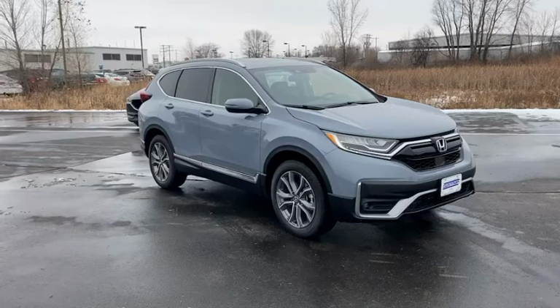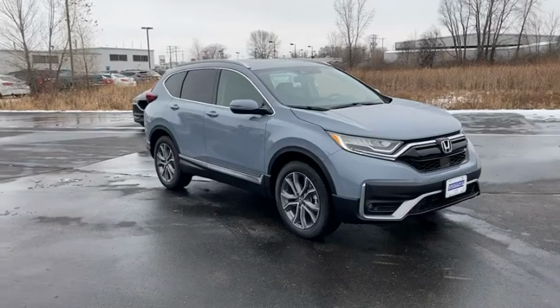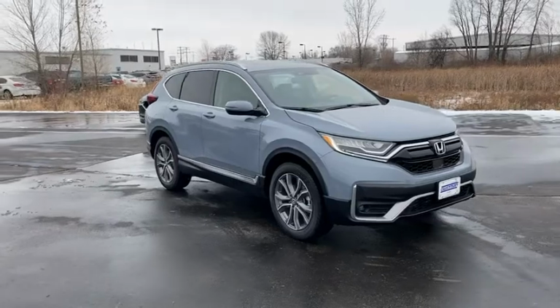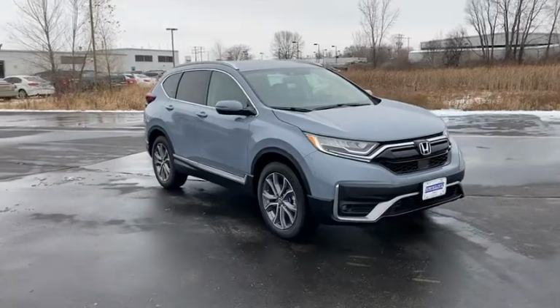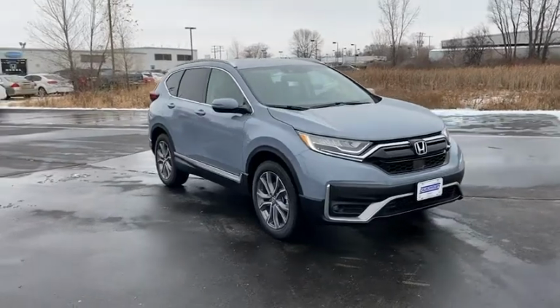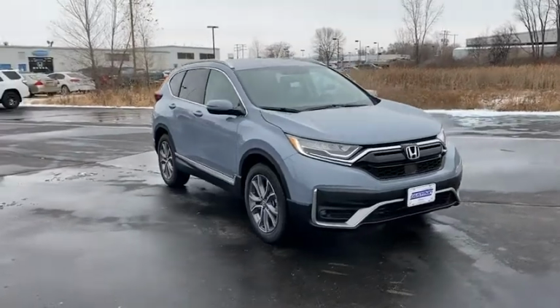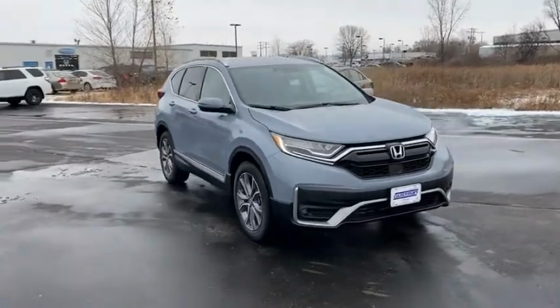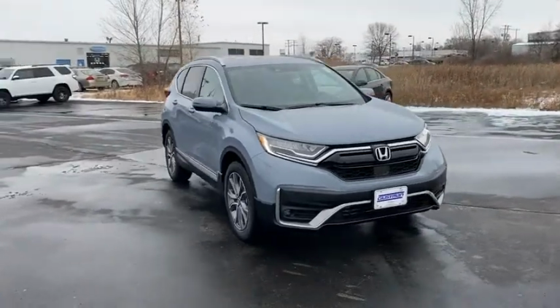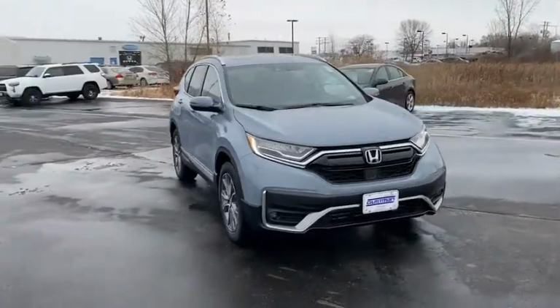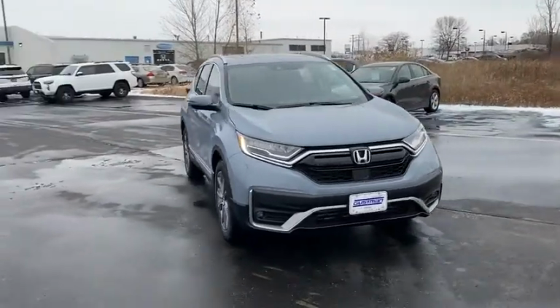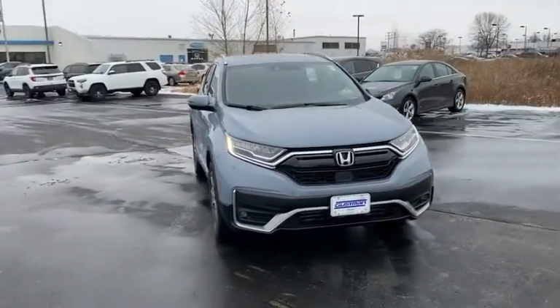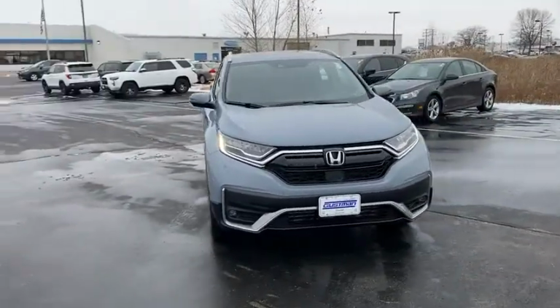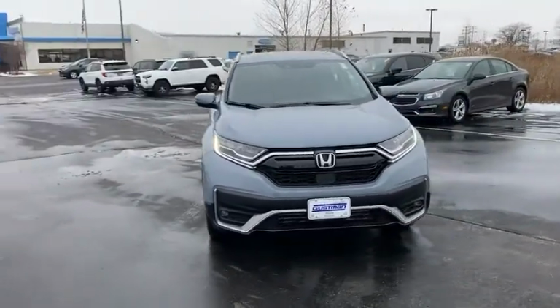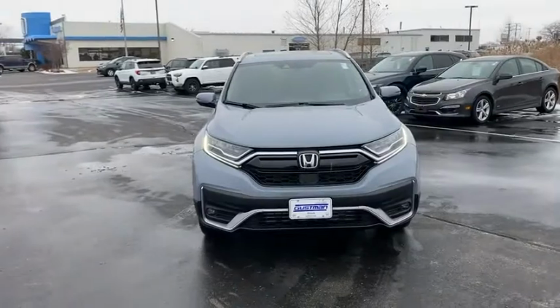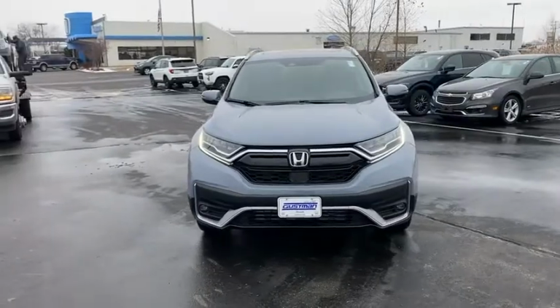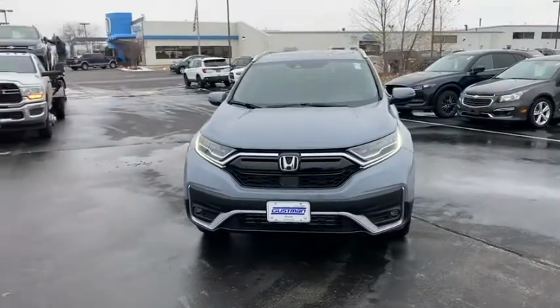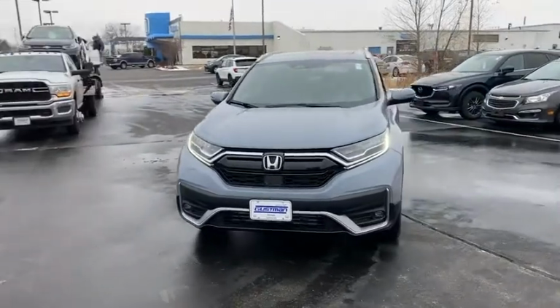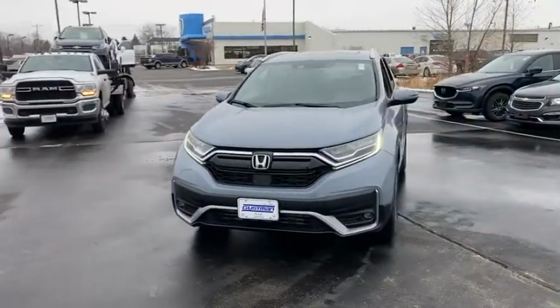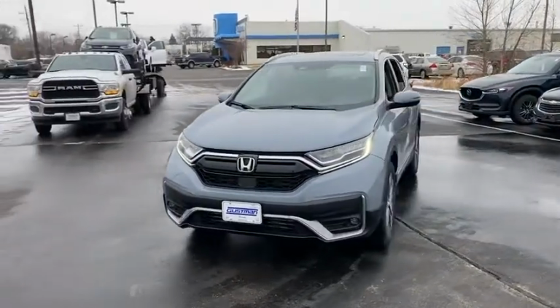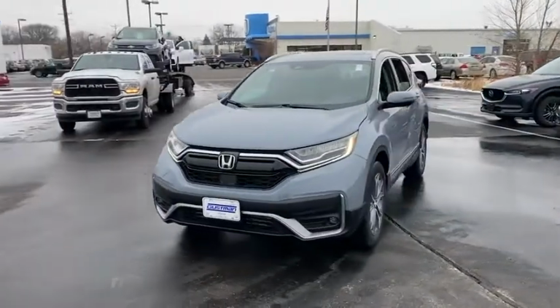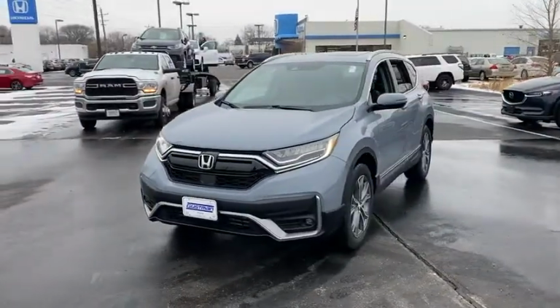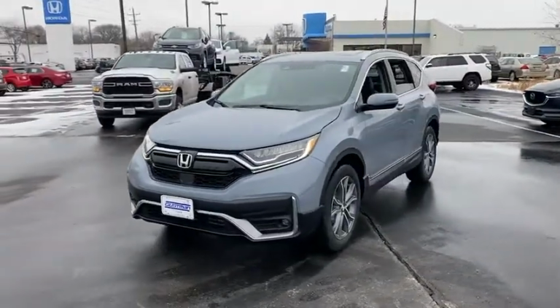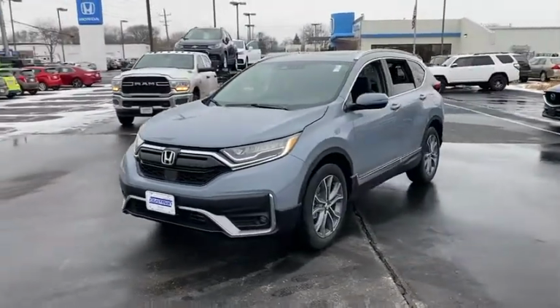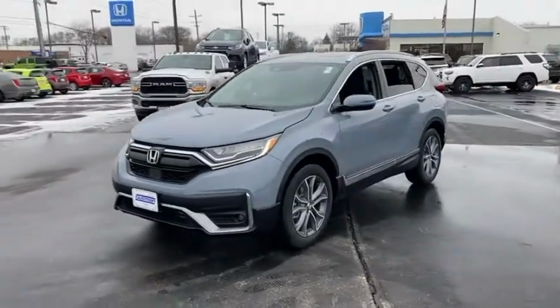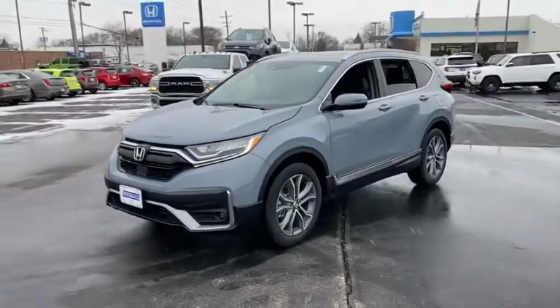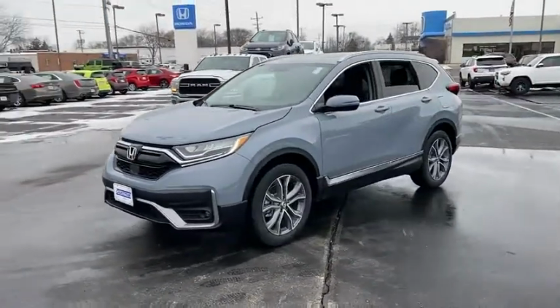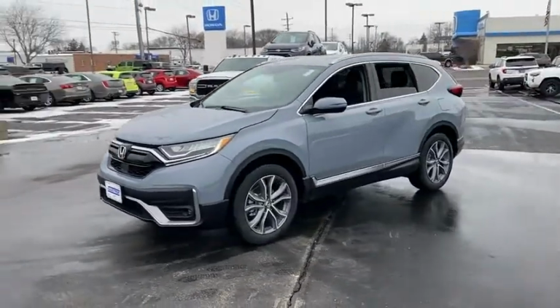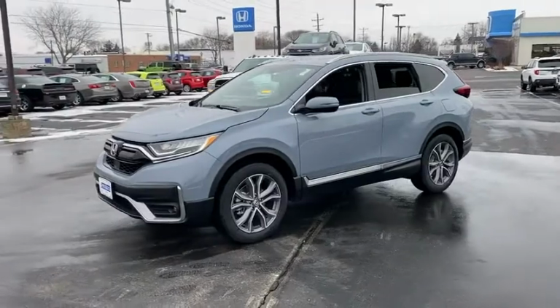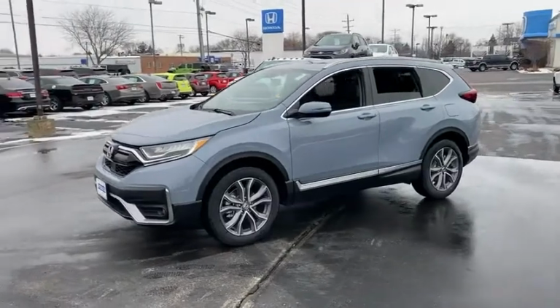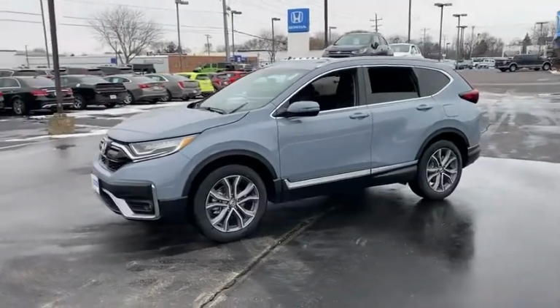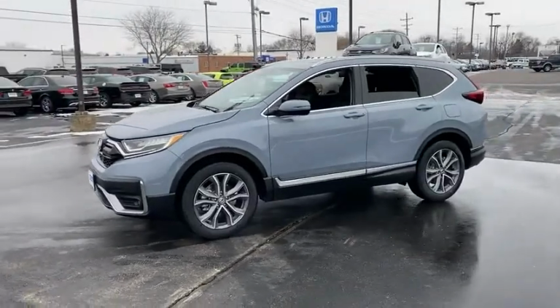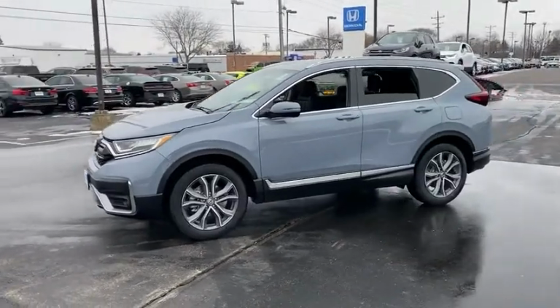We are pleased to show you the 2022 Honda CRV — a top recommended vehicle because of its car-like driving manners, good value, cool technology, and comfy interior.